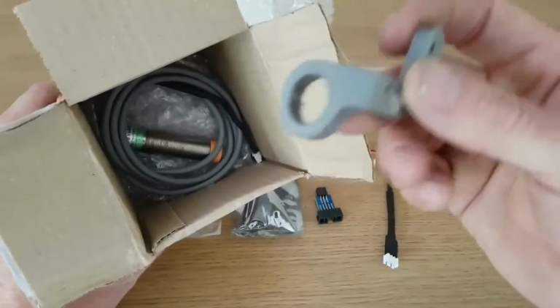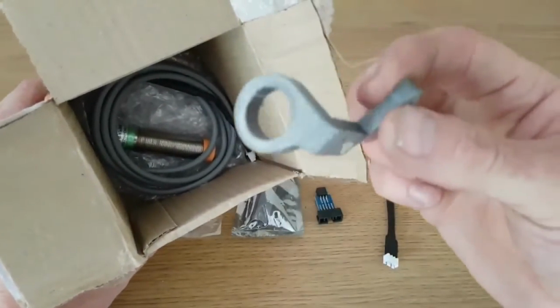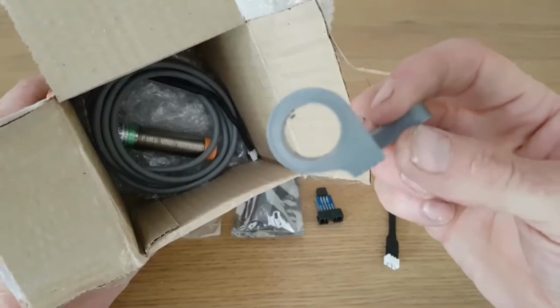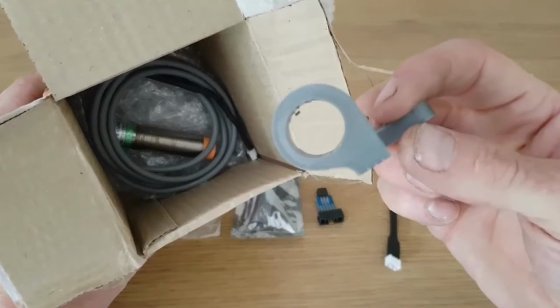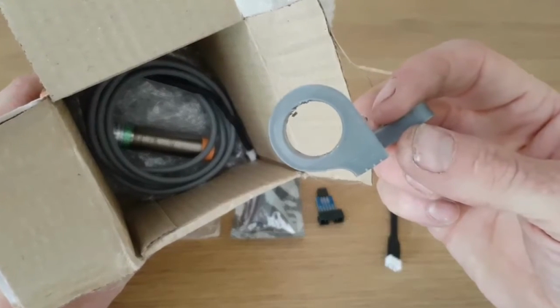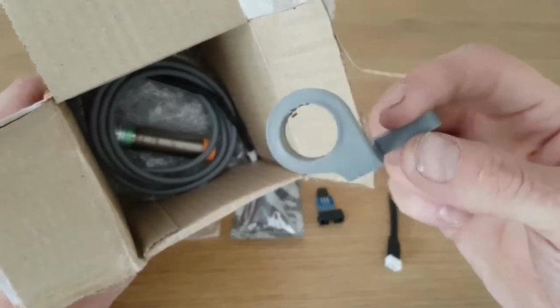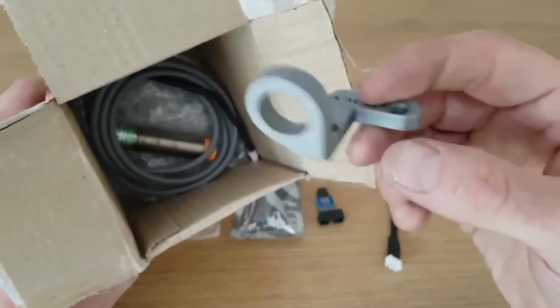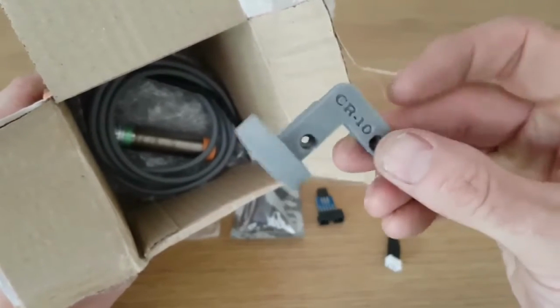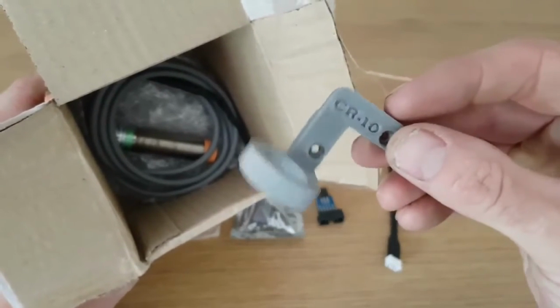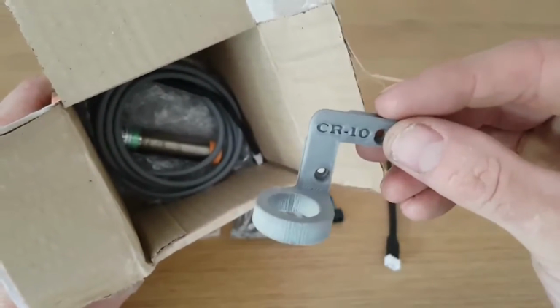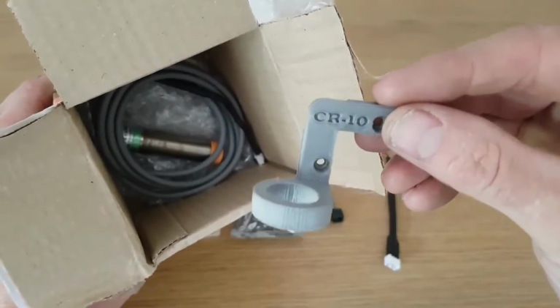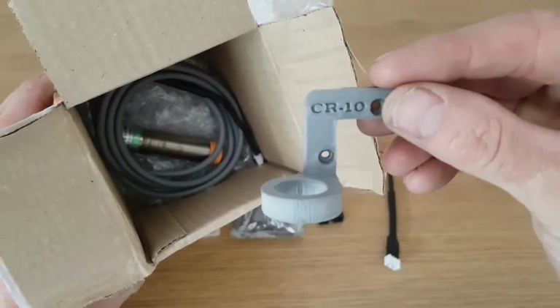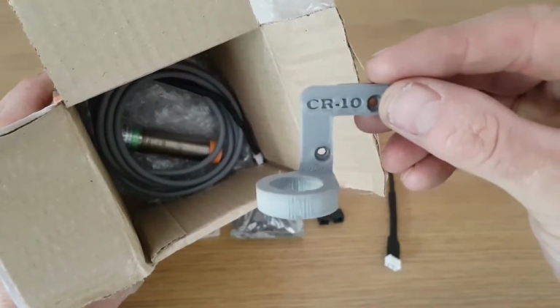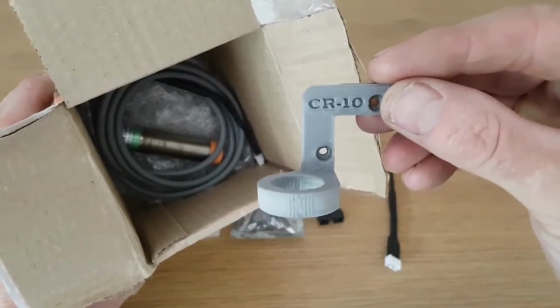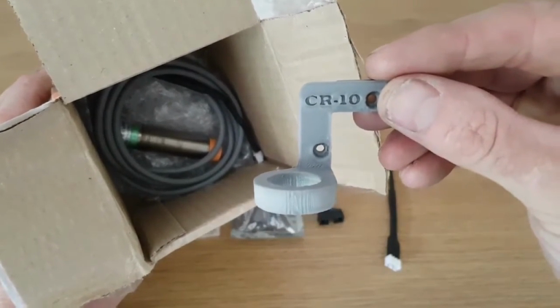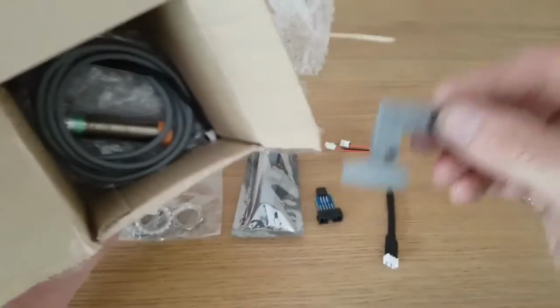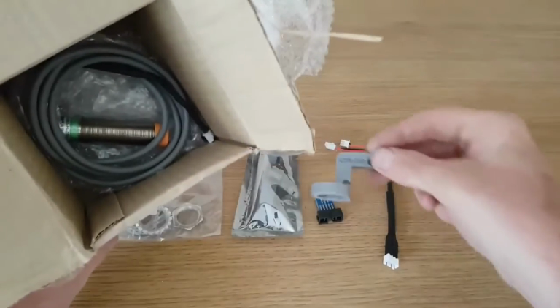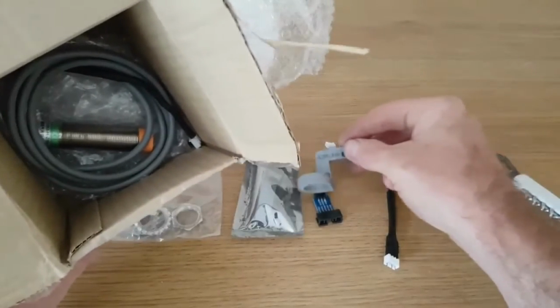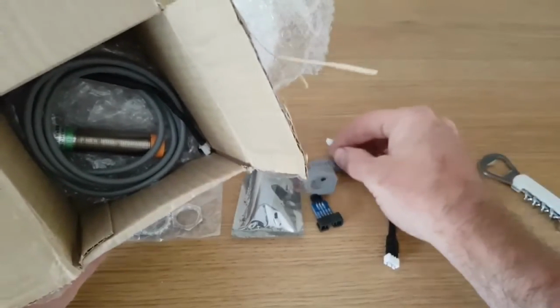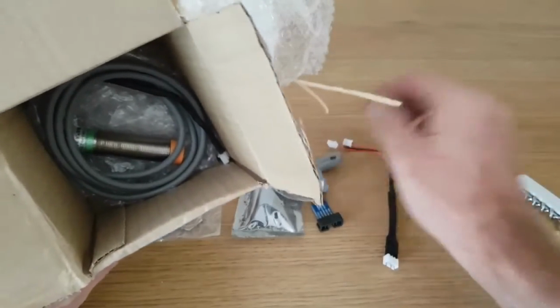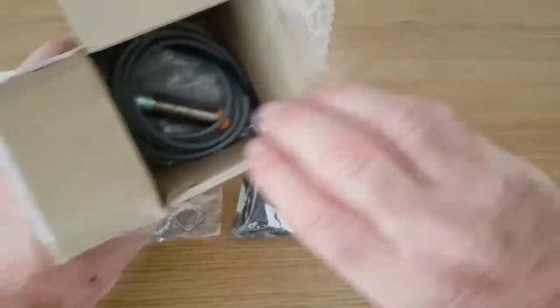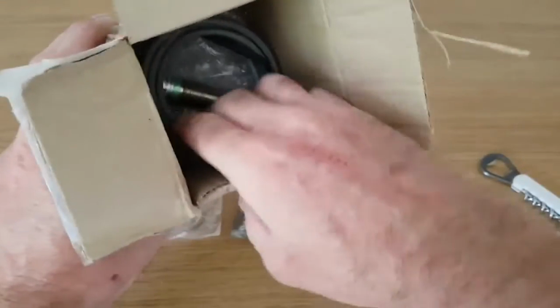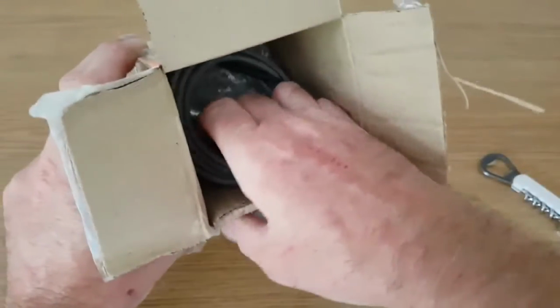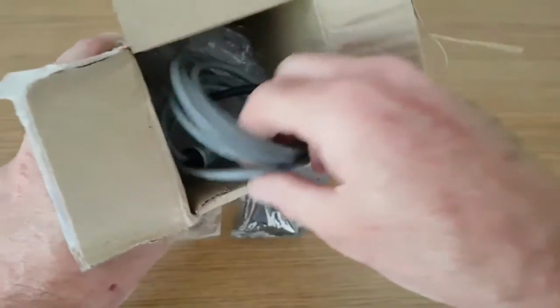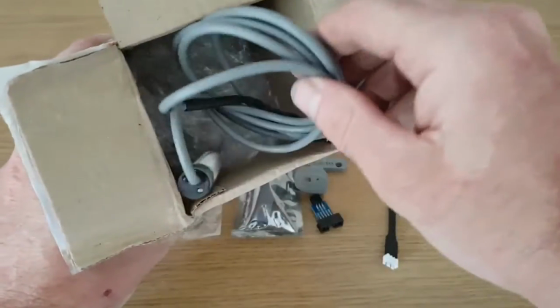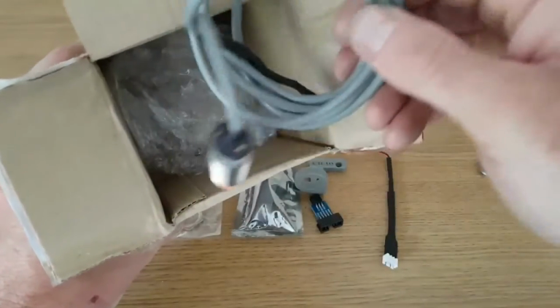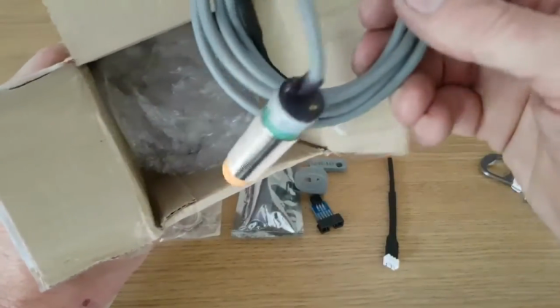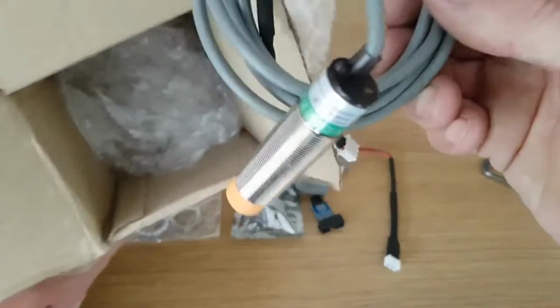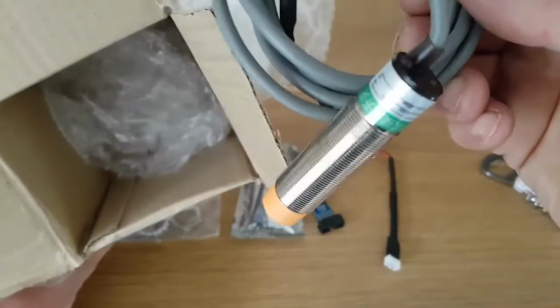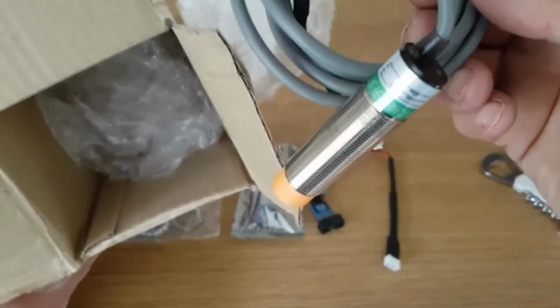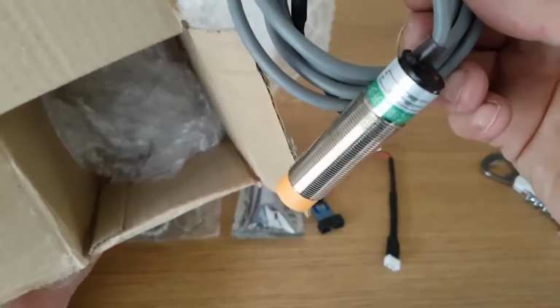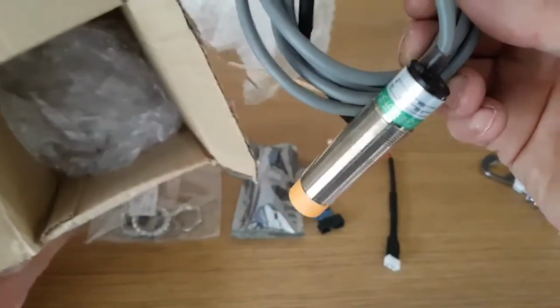That's the custom mount that he's printed for us — it says CR10 on it. I've tried it with the fang mount for the fan and it fits beautifully, no problem, no need to alter anything. And then that is the sensor itself.